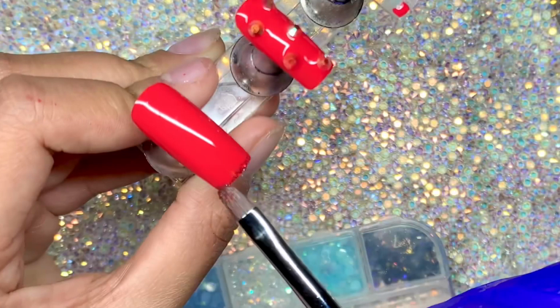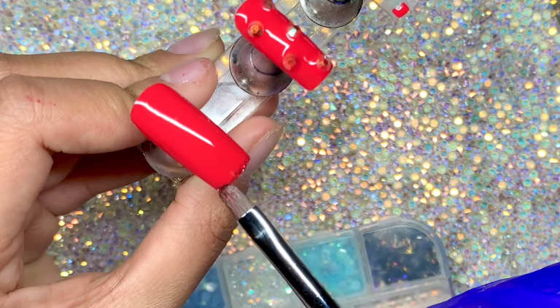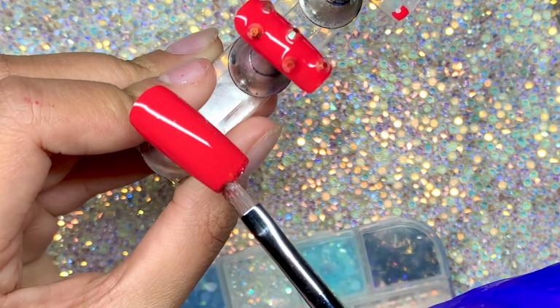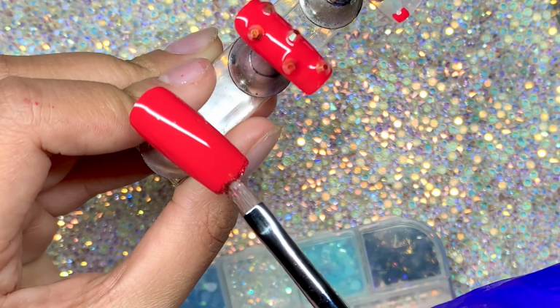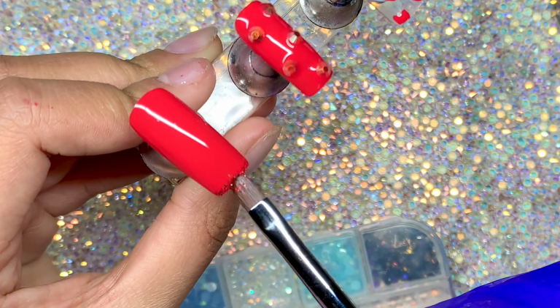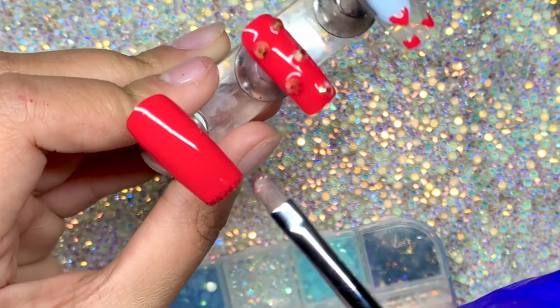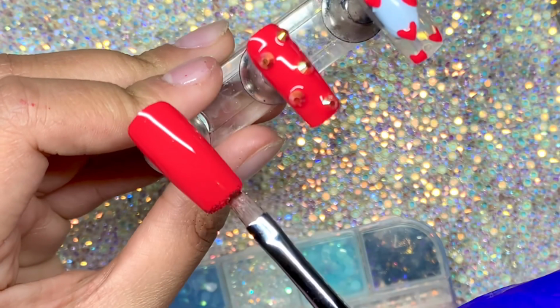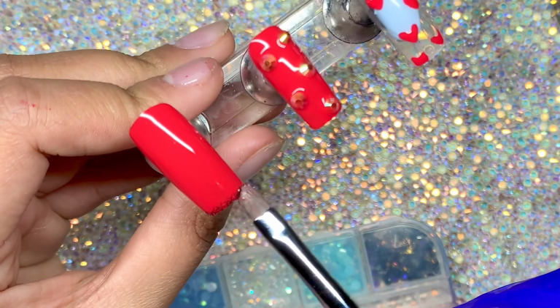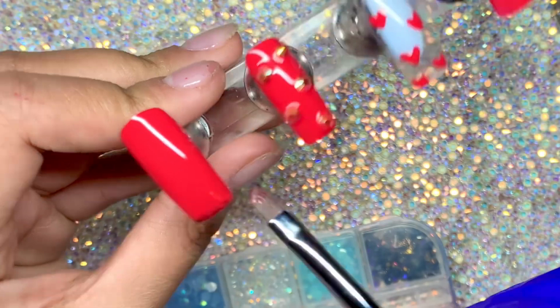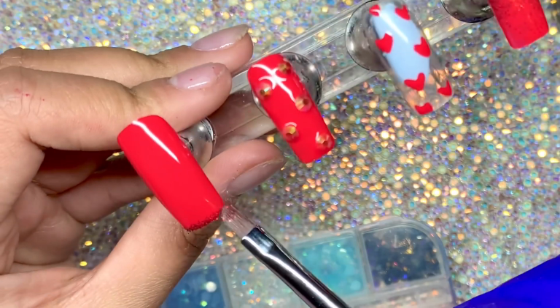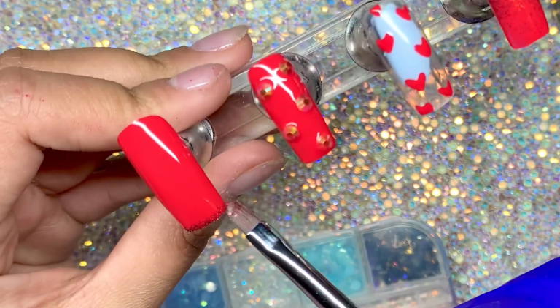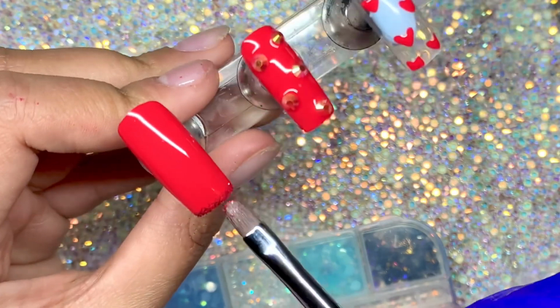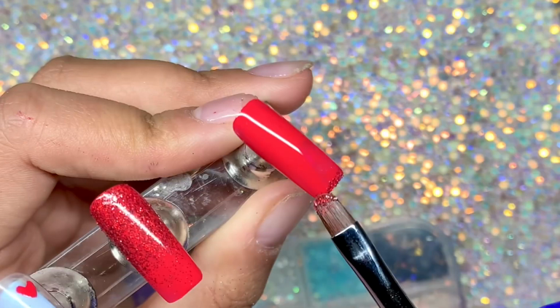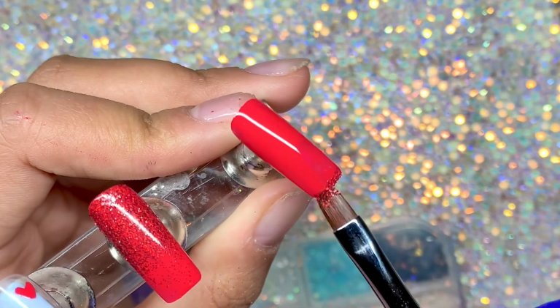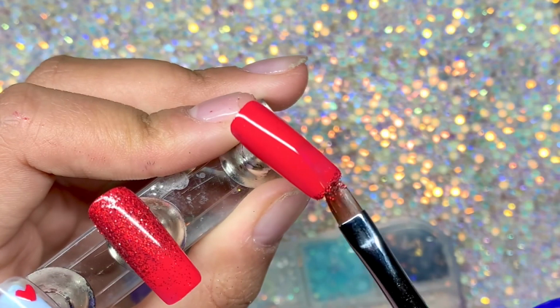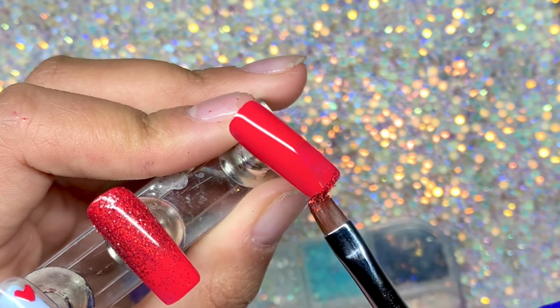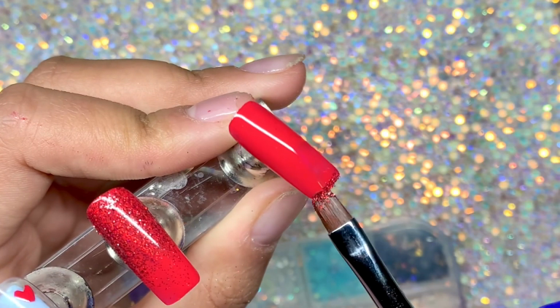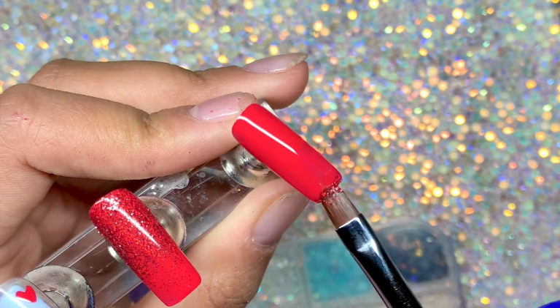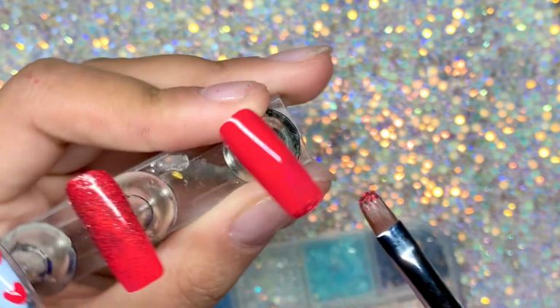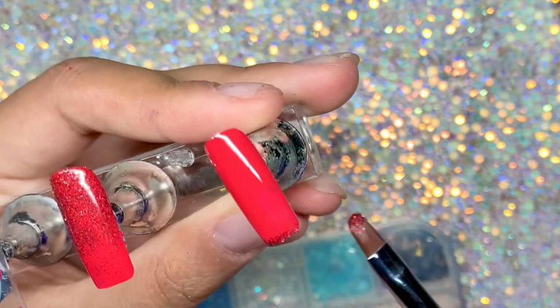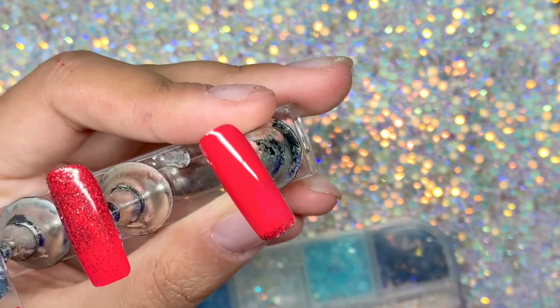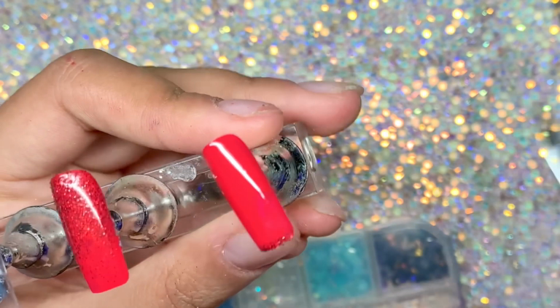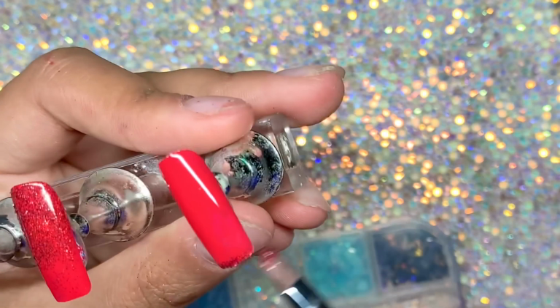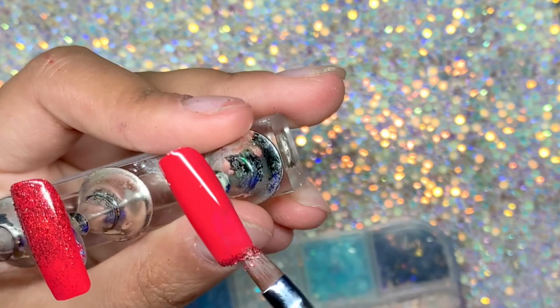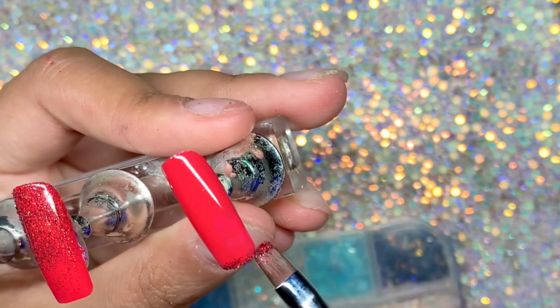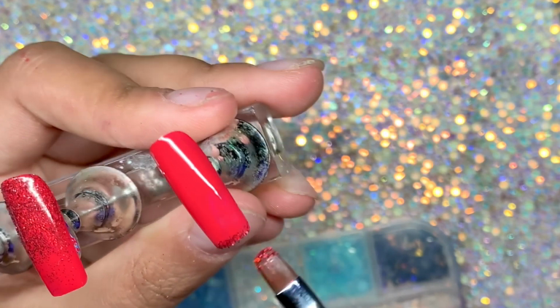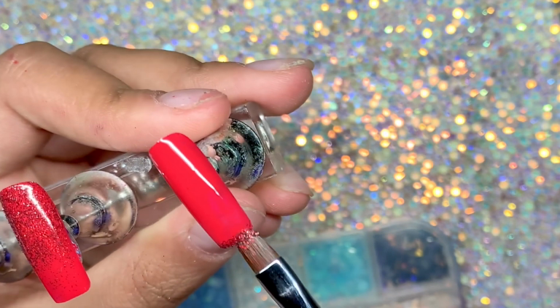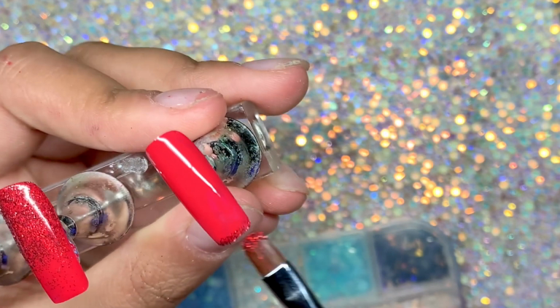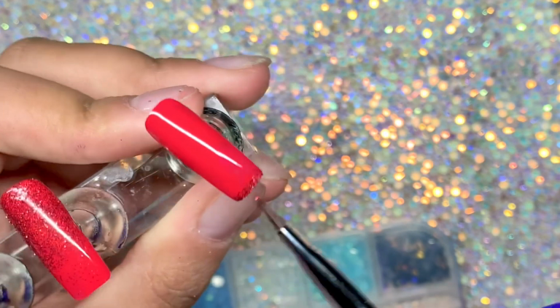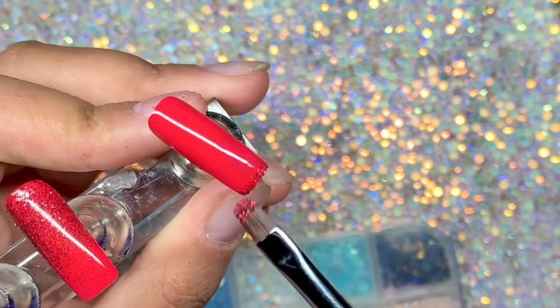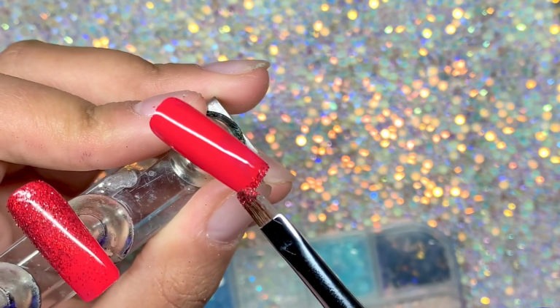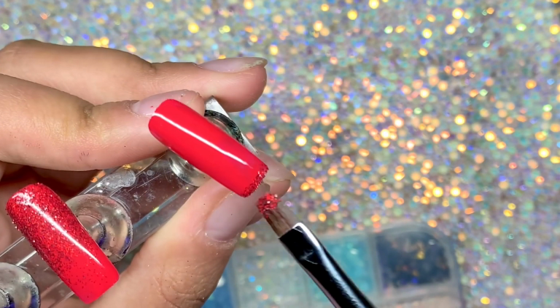Then I decided to do a tiny little line on the tip of the thumb and pinky finger — I thought that would just tie everything in a little bit more.